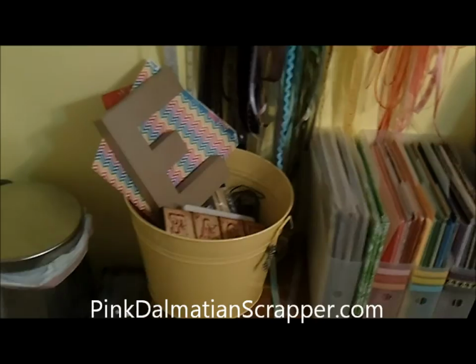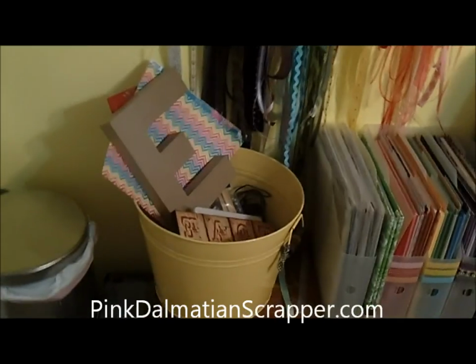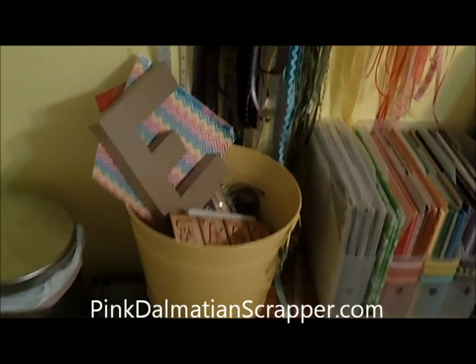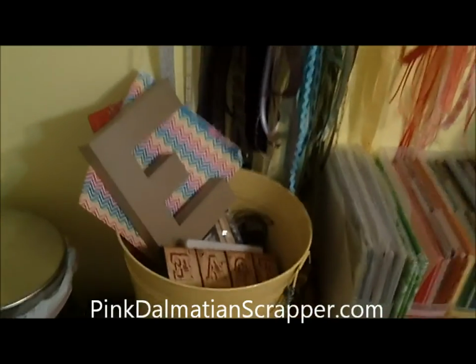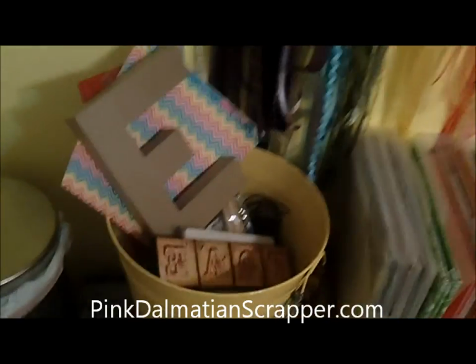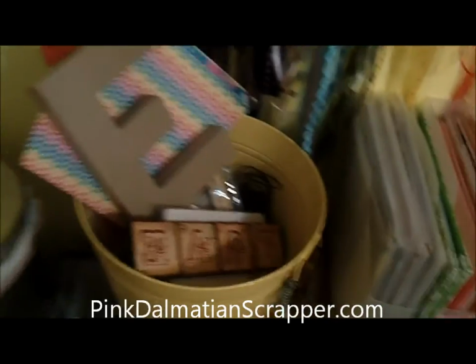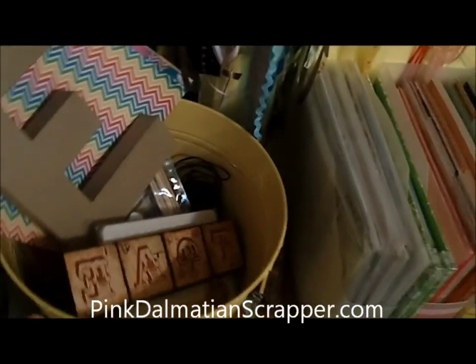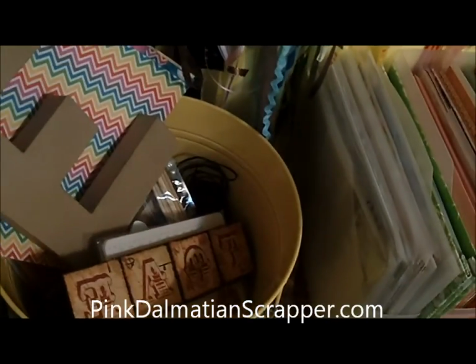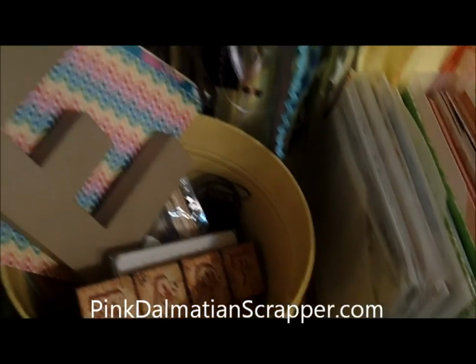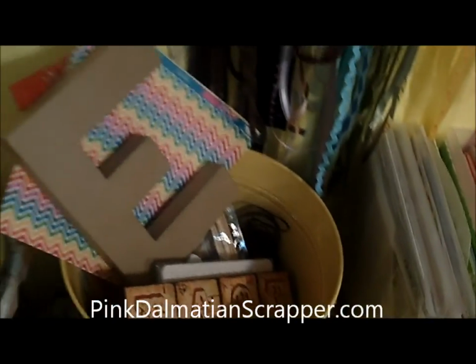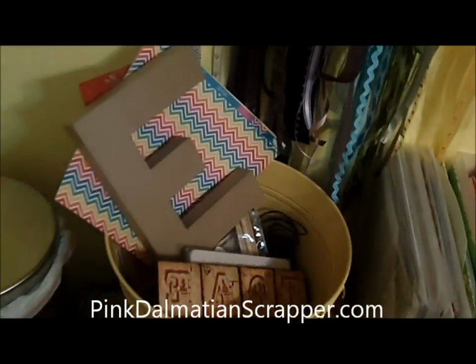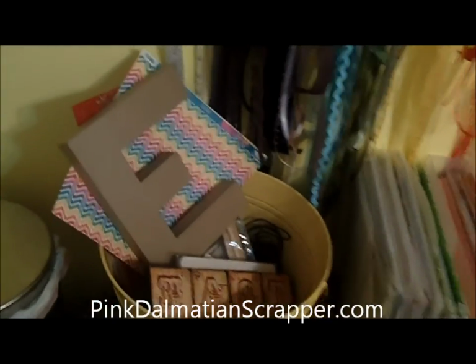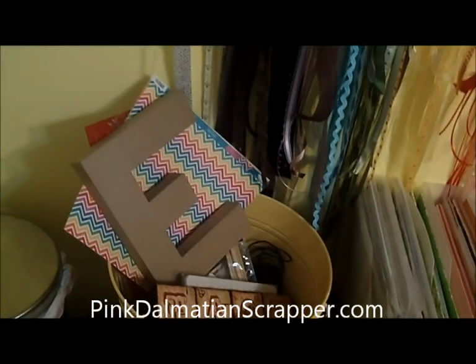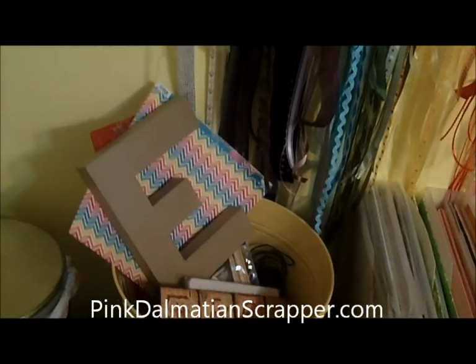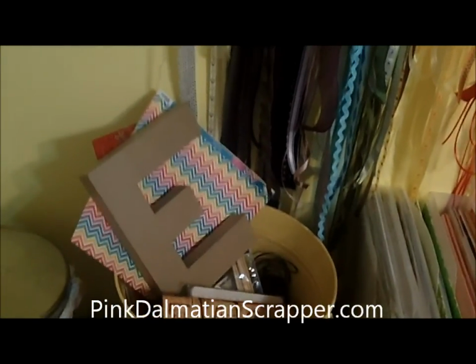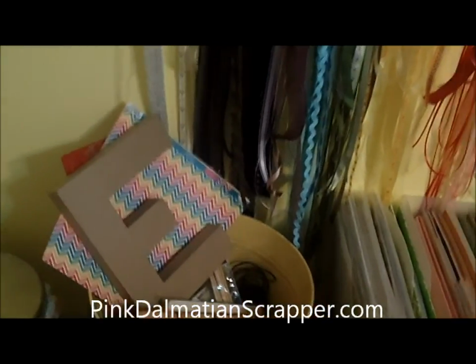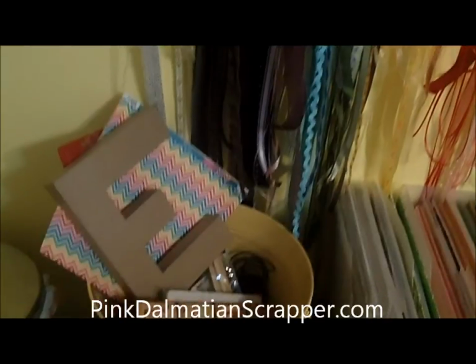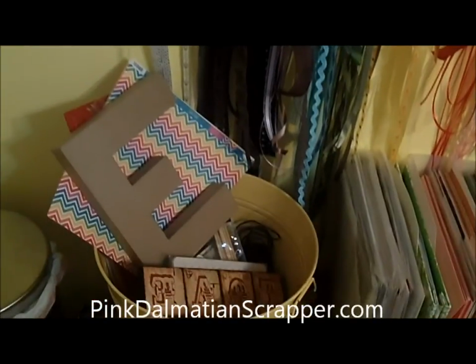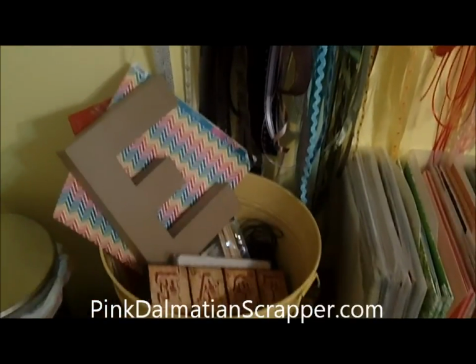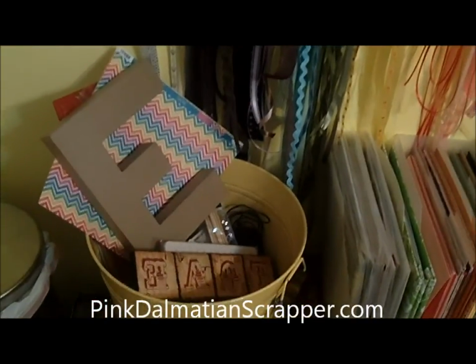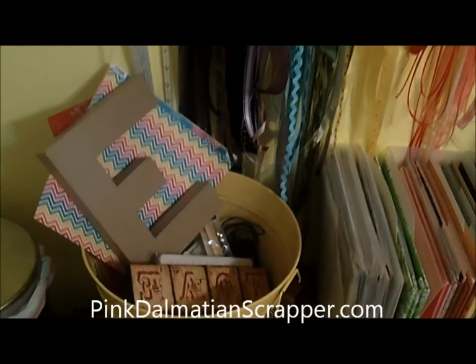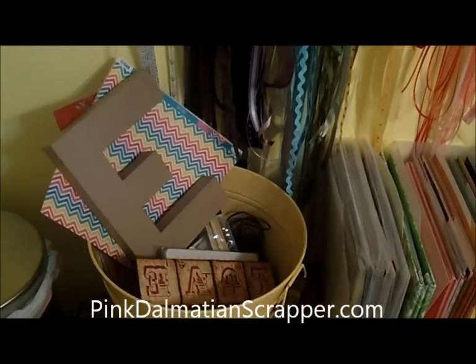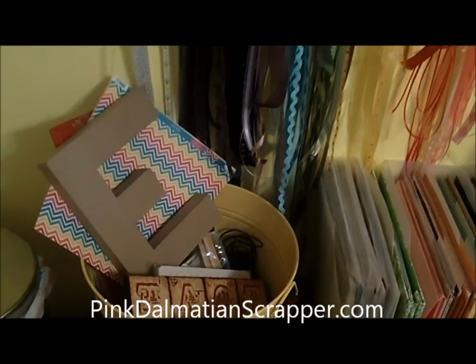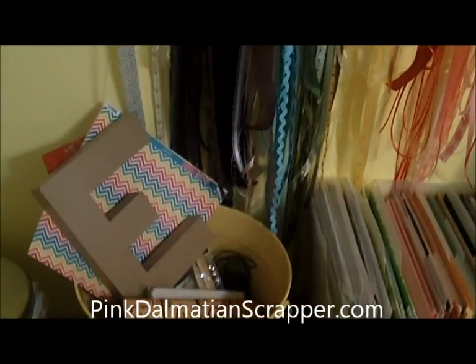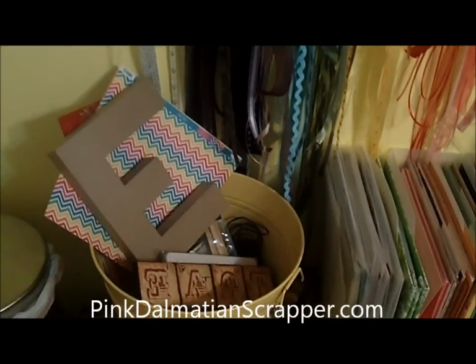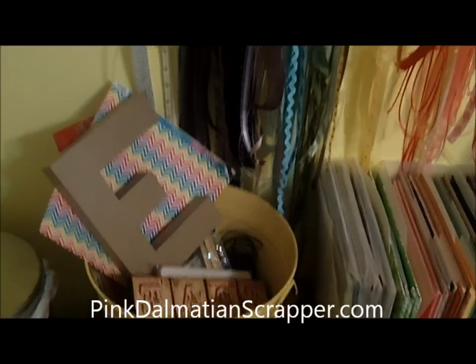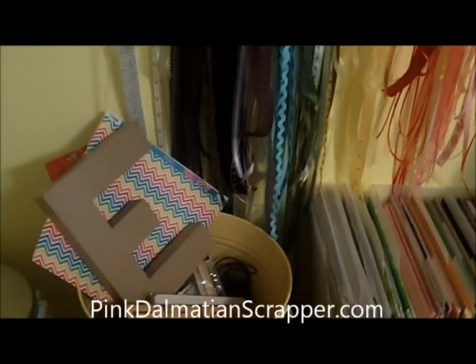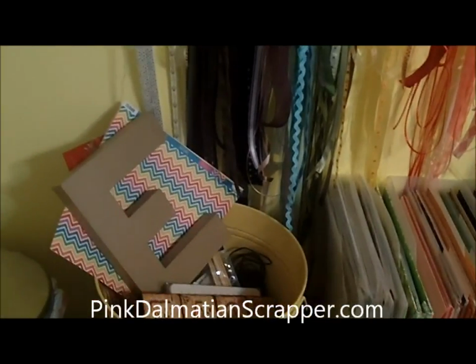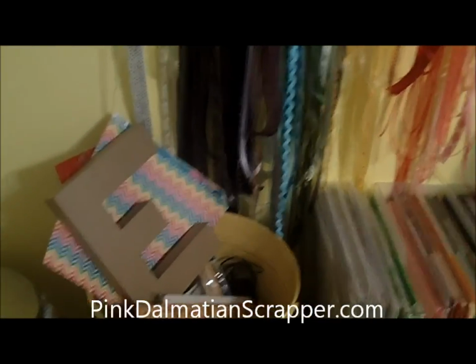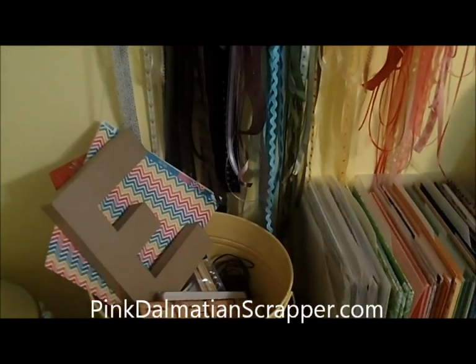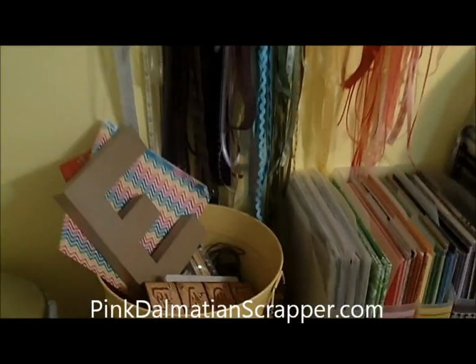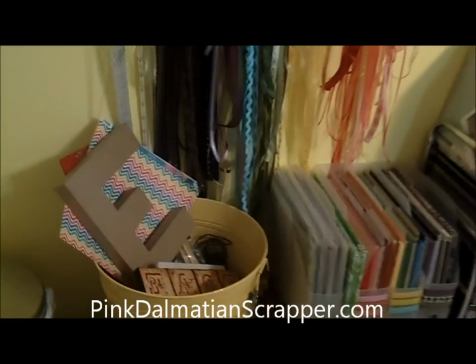And this tub — I love this tub. I wasn't quite sure what to do with it, so I've just got some different things in there. That 'E' is an Etsy order I'm working on right now. Just some other 3D projects I have going on.